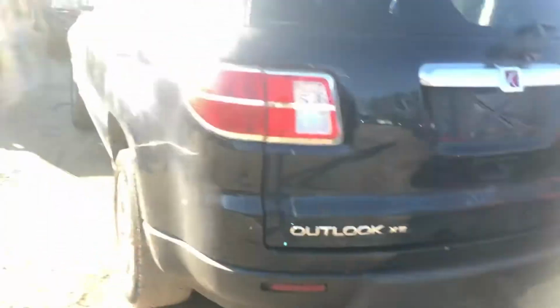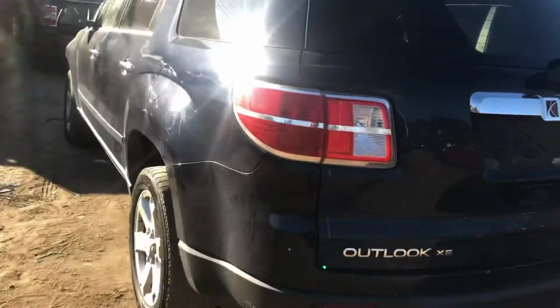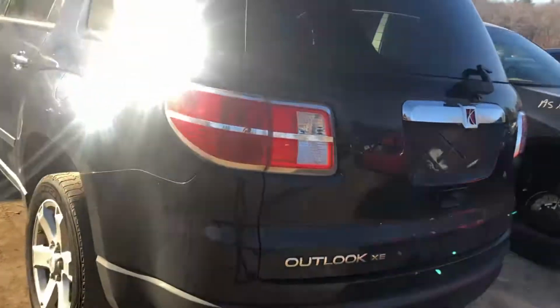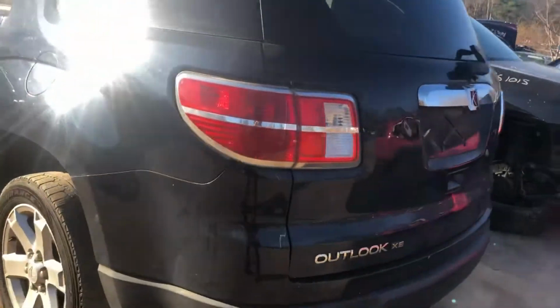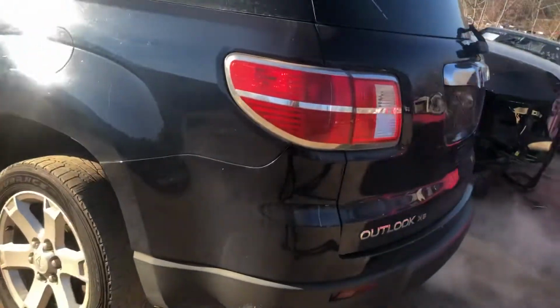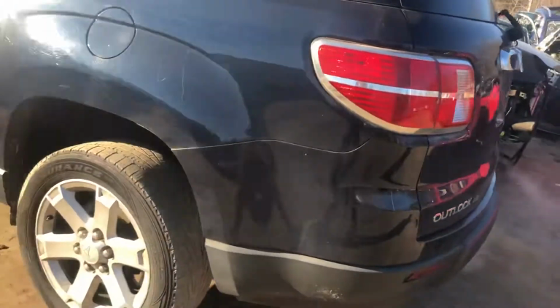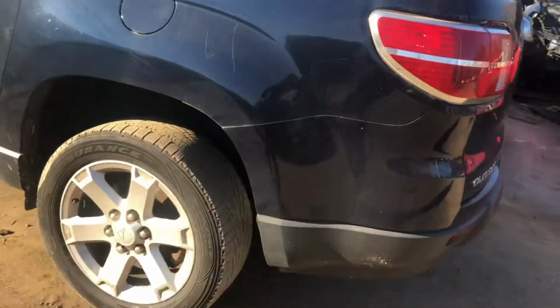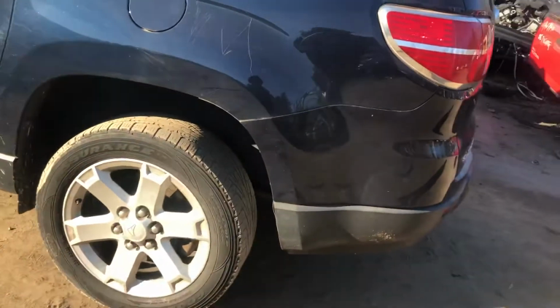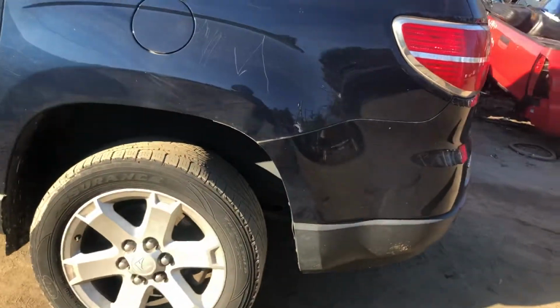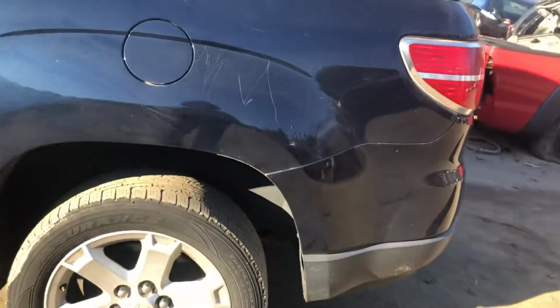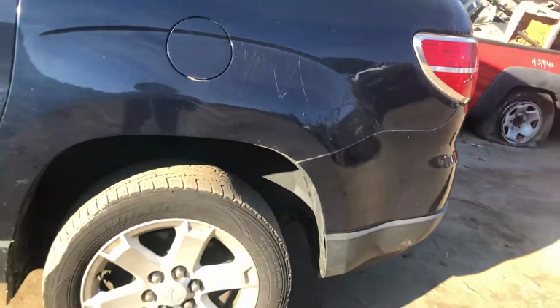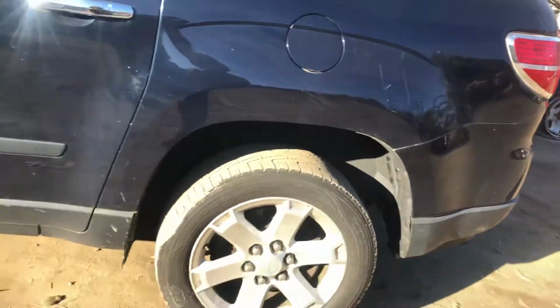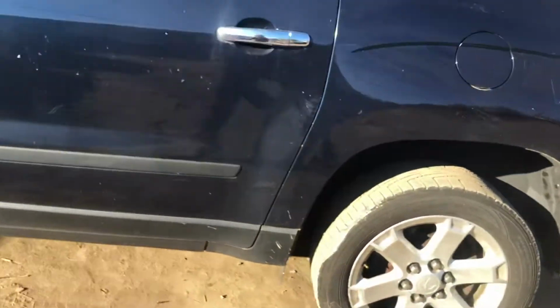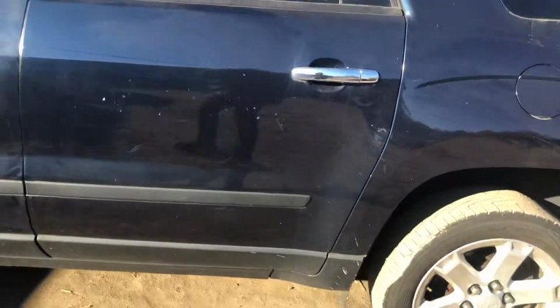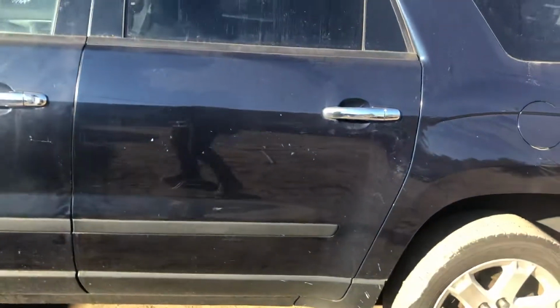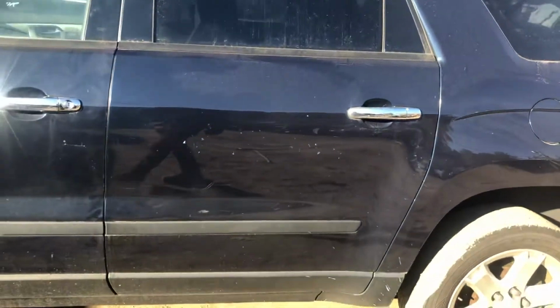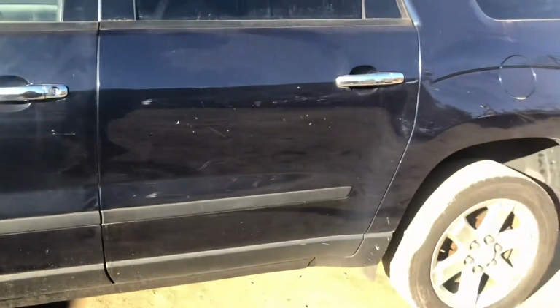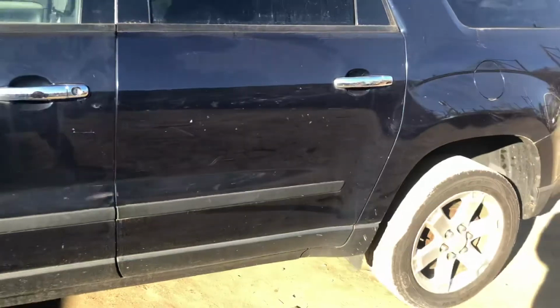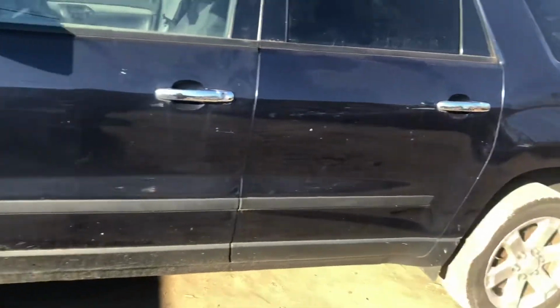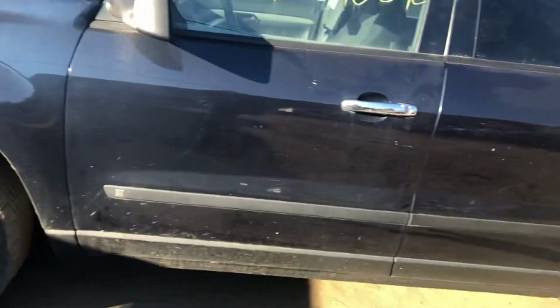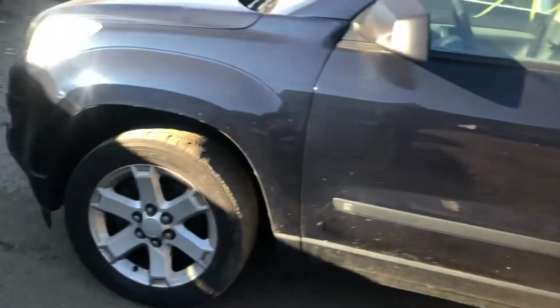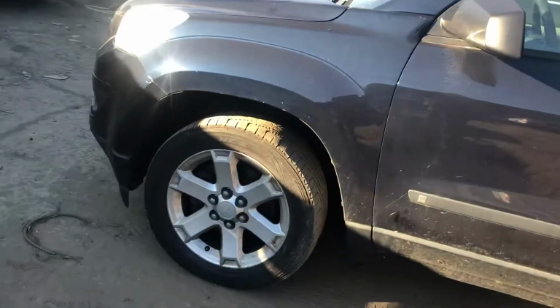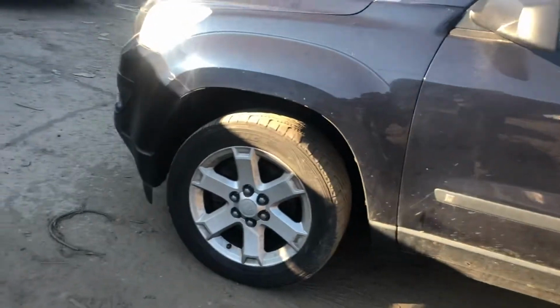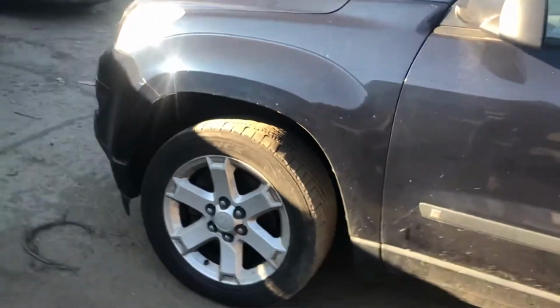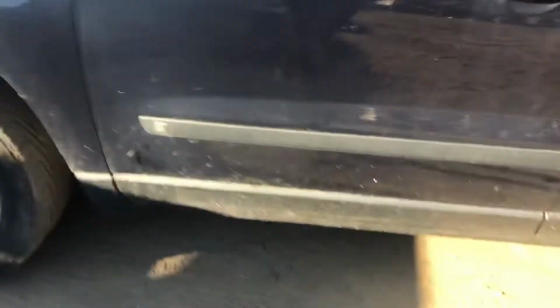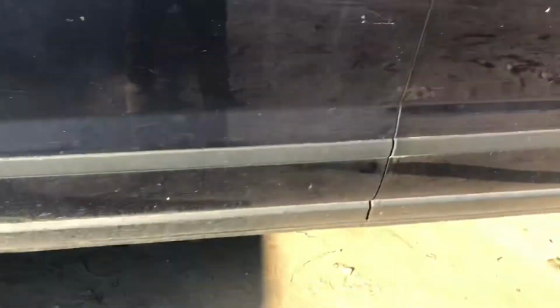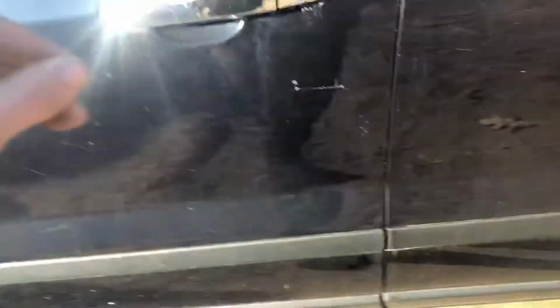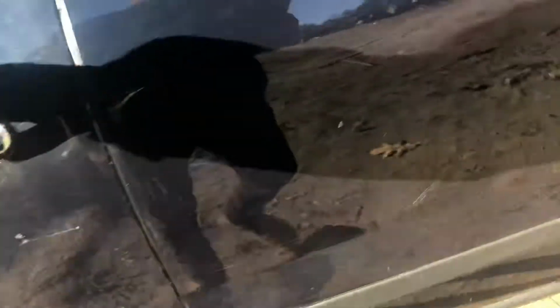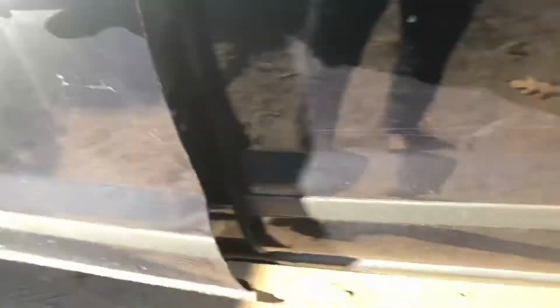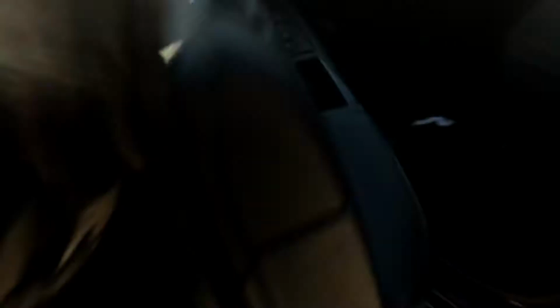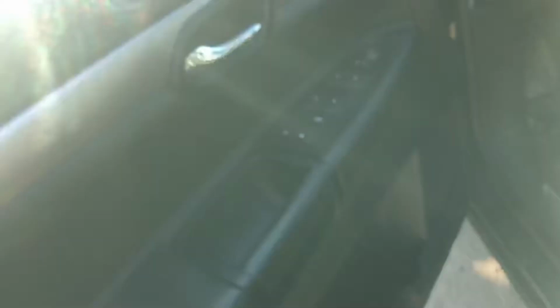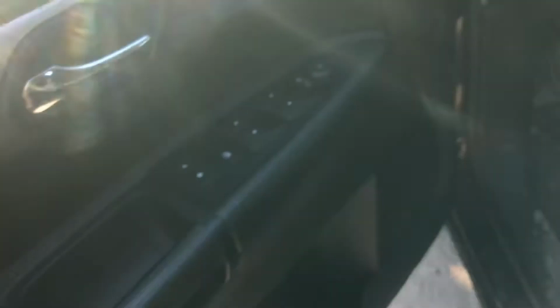Good taillight. Quarter's scratched up, so is the rear door and the front door. Fender looks like it's starting to rust just a little bit, not super bad though.